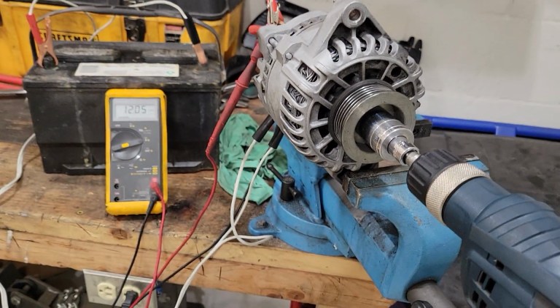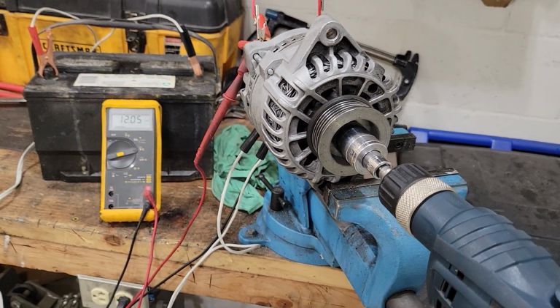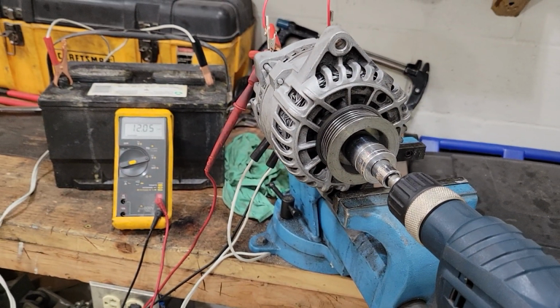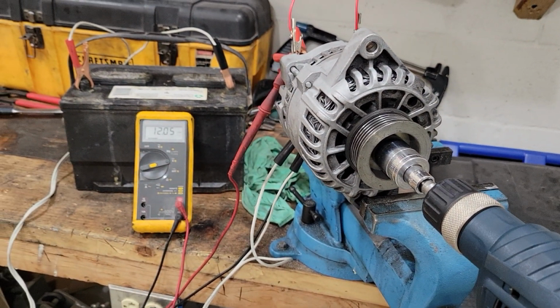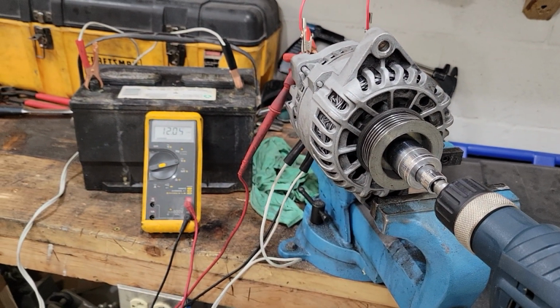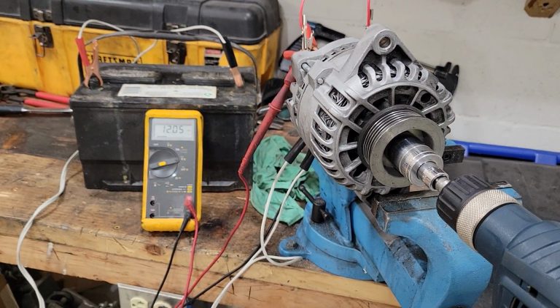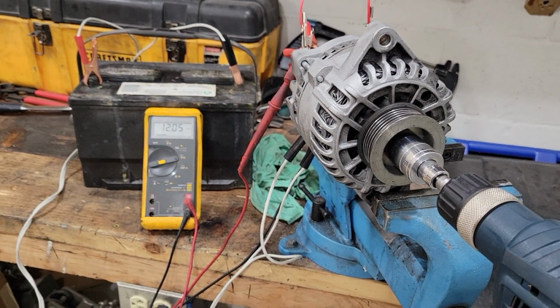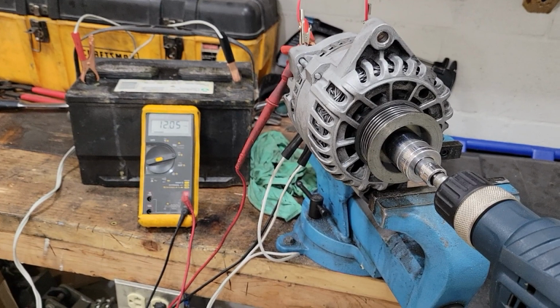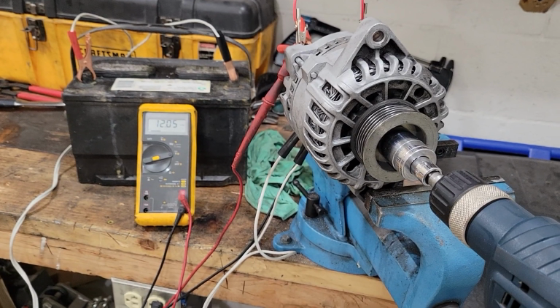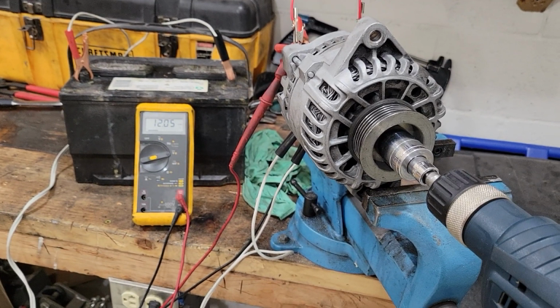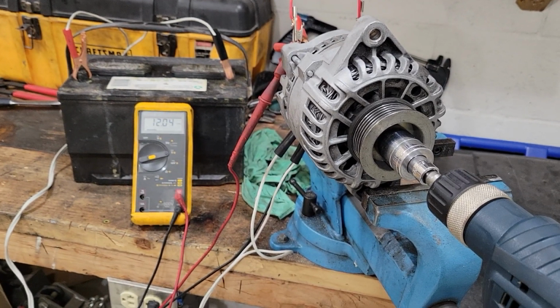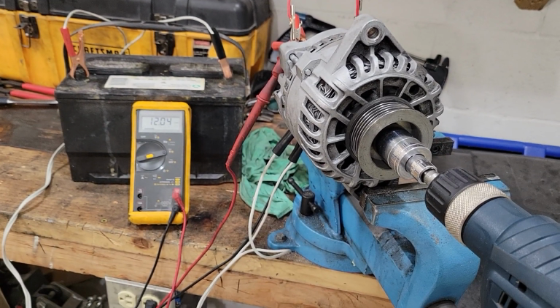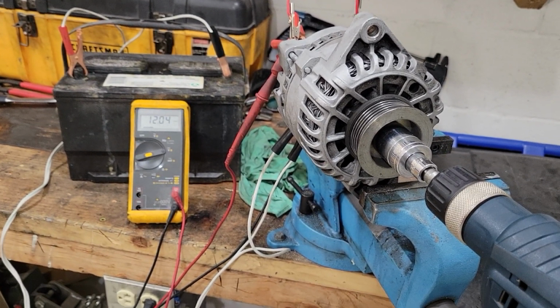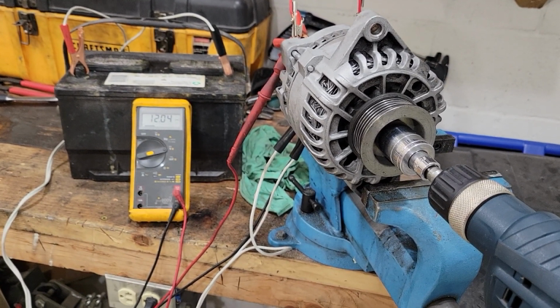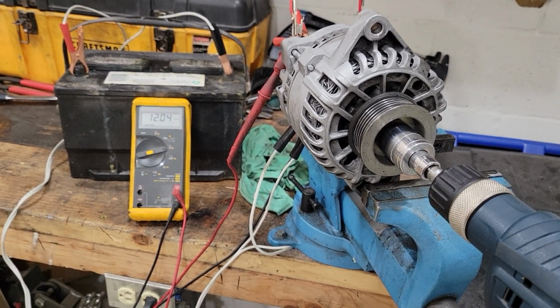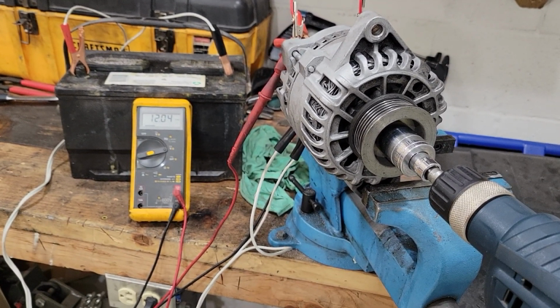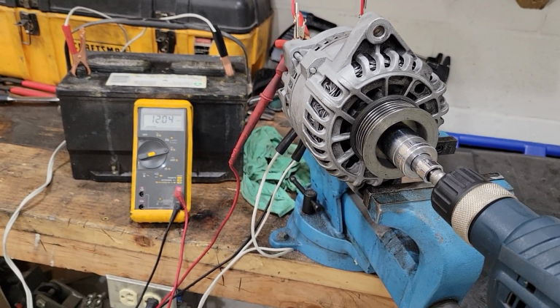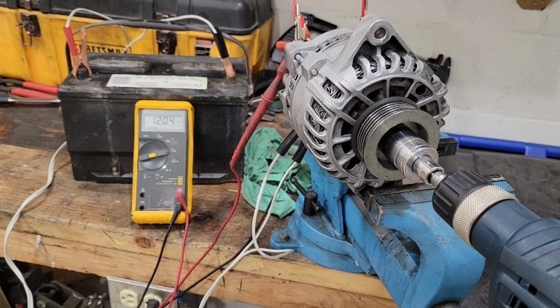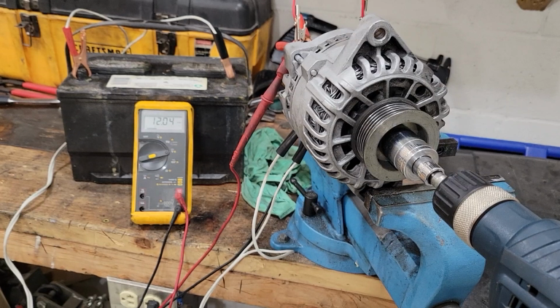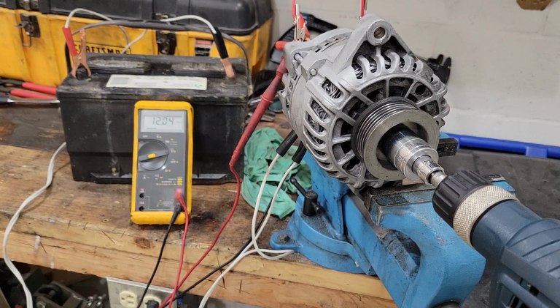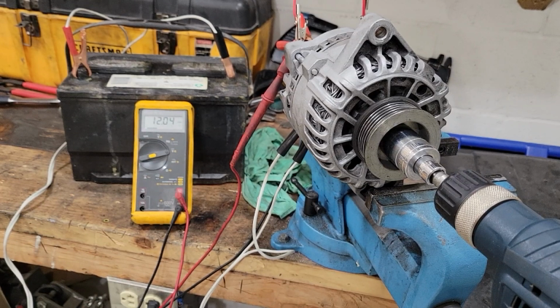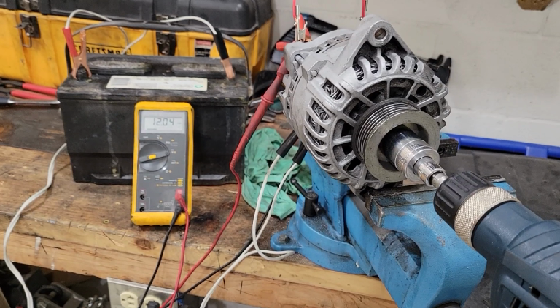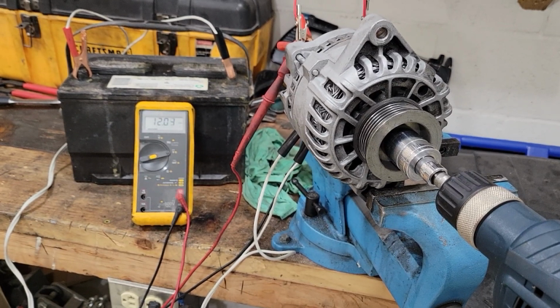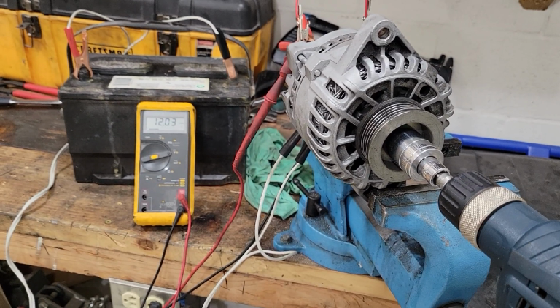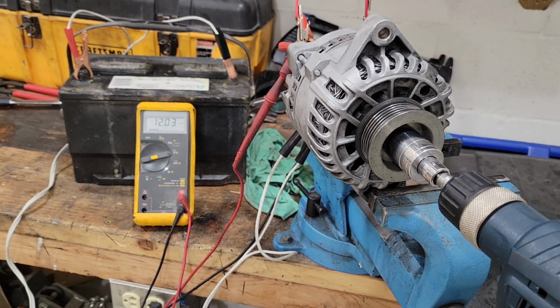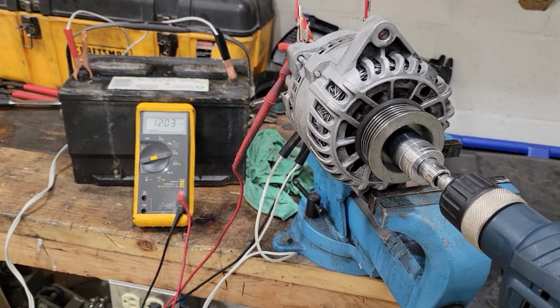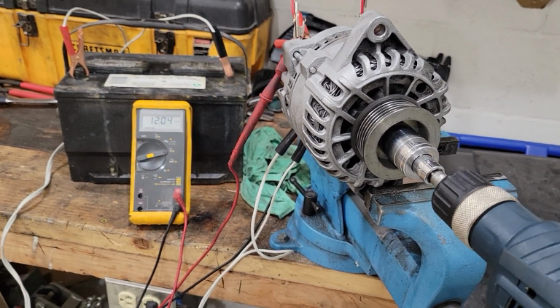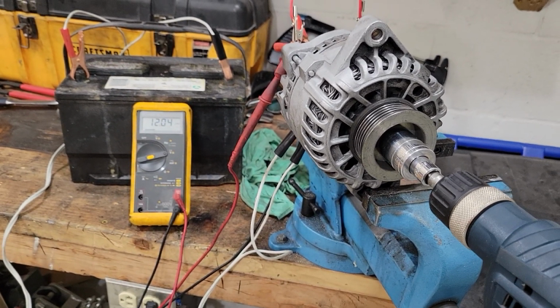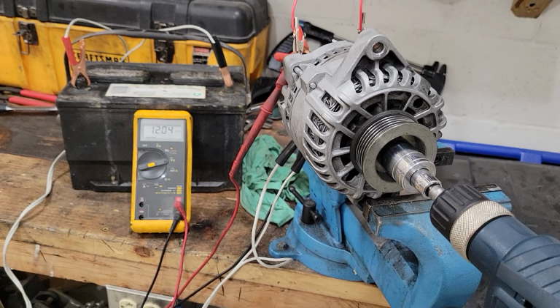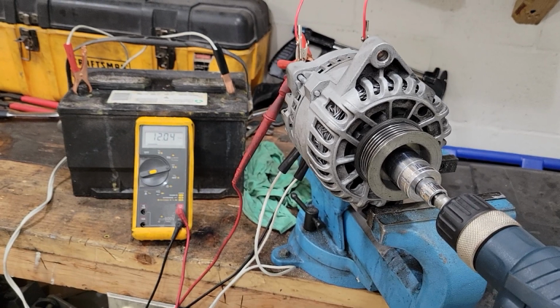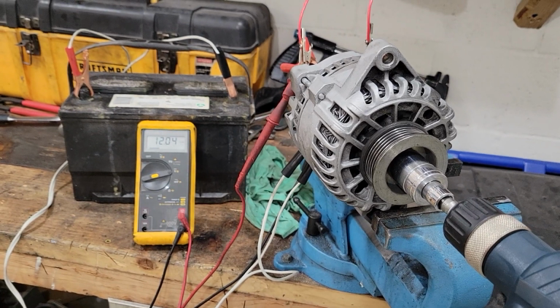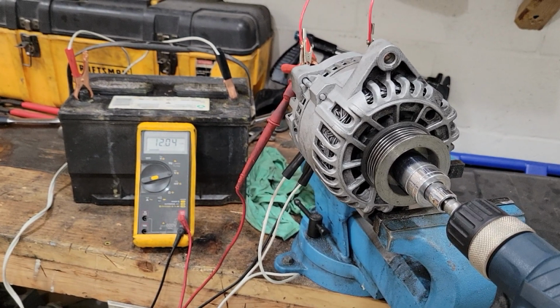I'll spin it and you'll see it load up on the meter. At half throttle you'll see it go down to 11 something volts, then when I go wide open it'll go up to 14. You can hear the drill being loaded by the magnetic field getting cut.